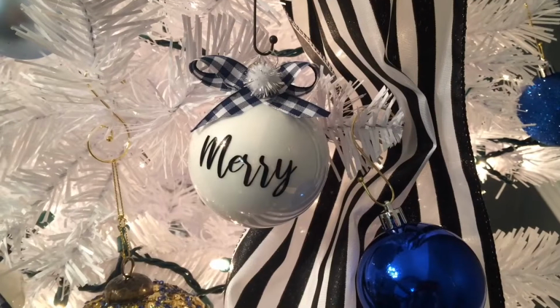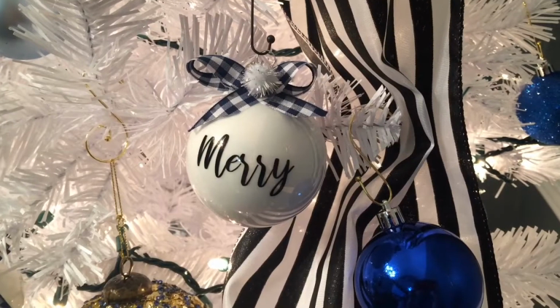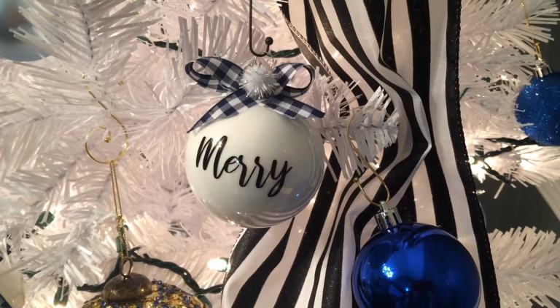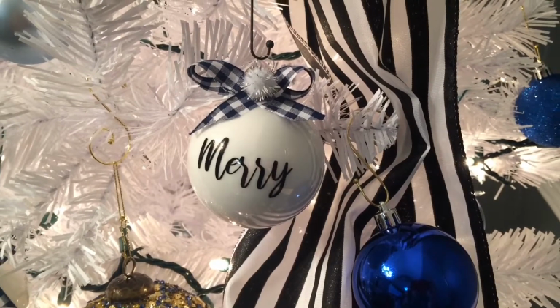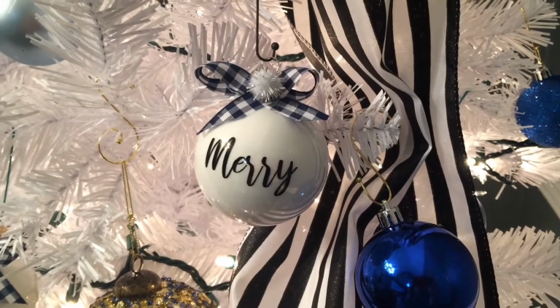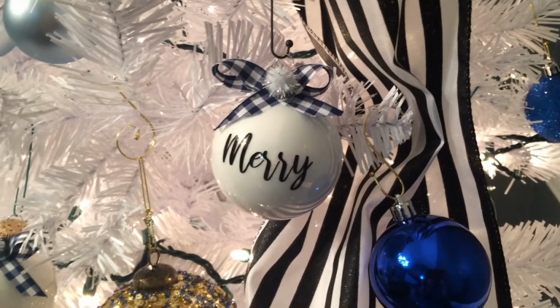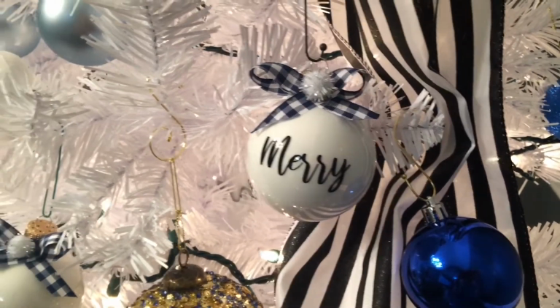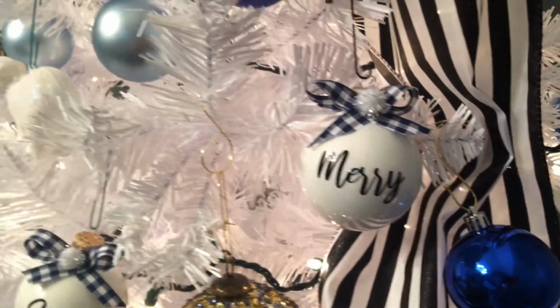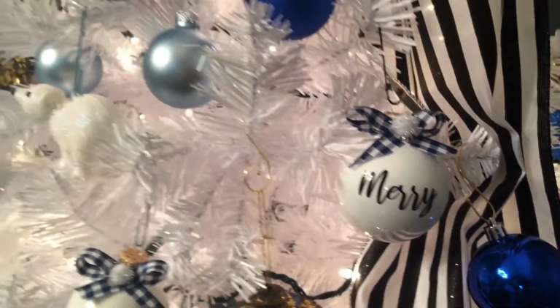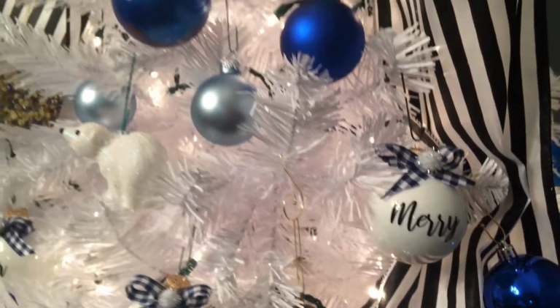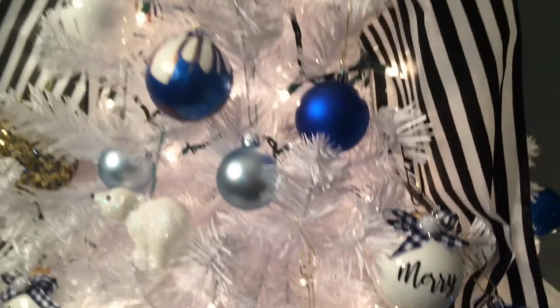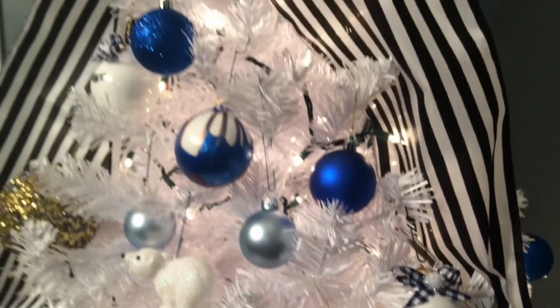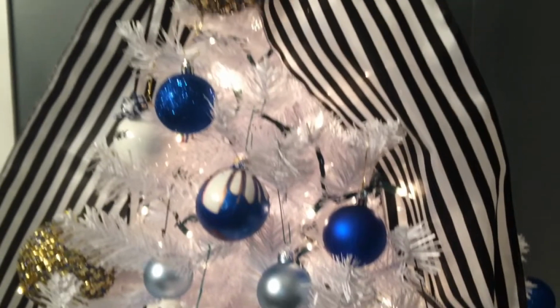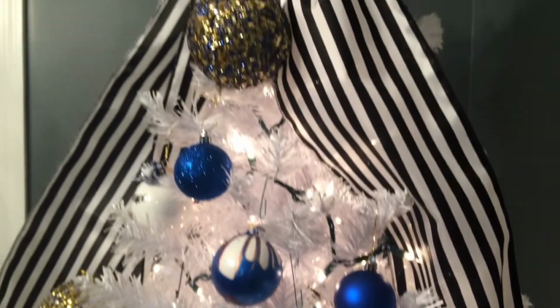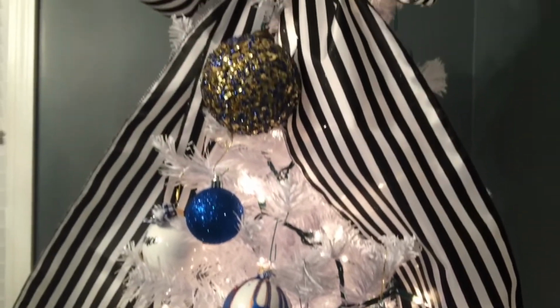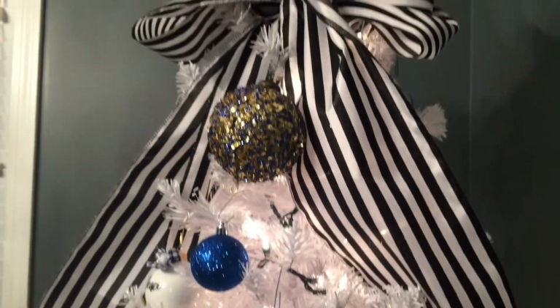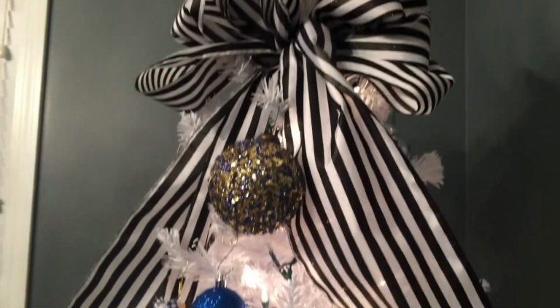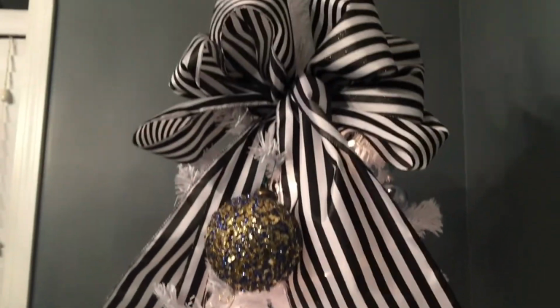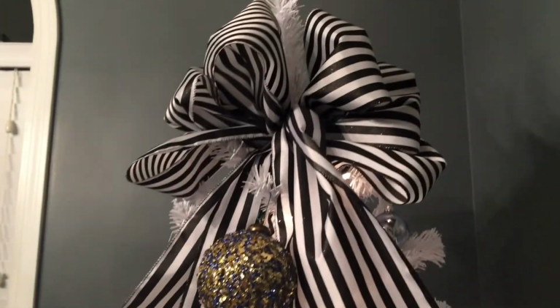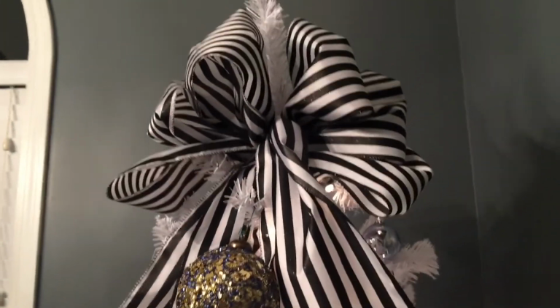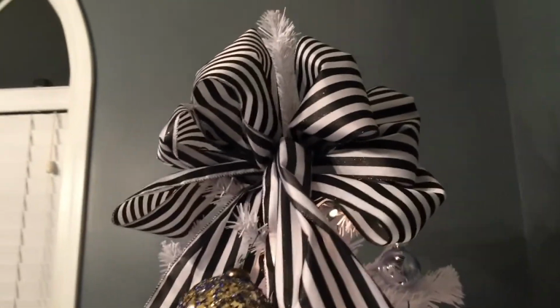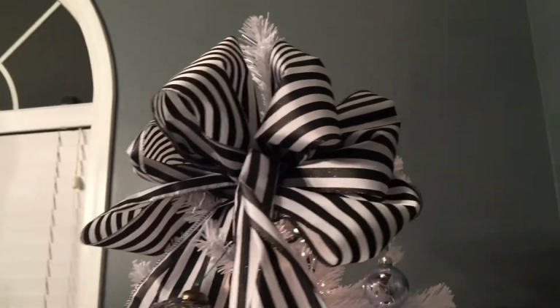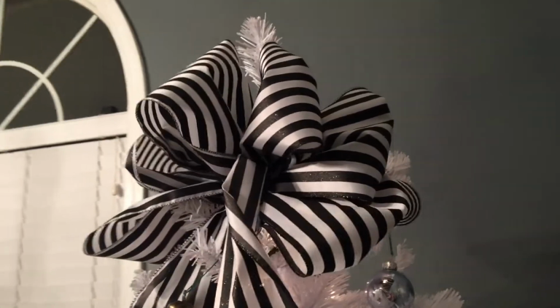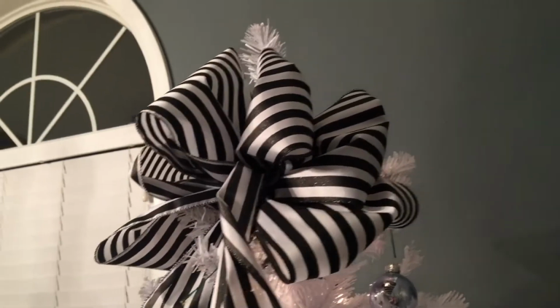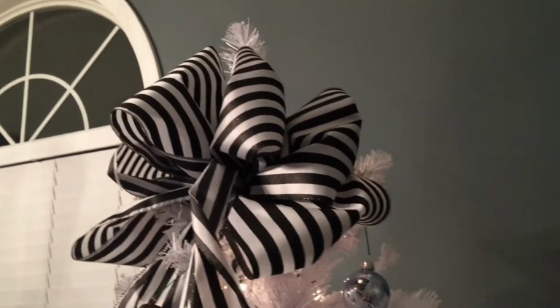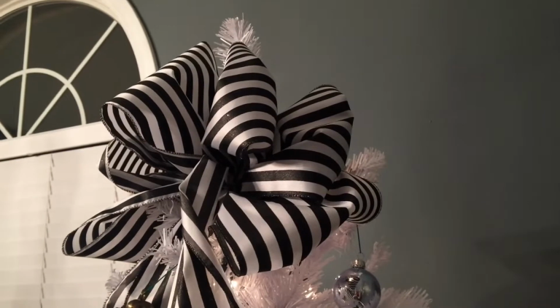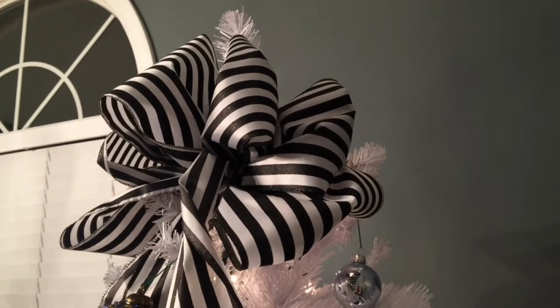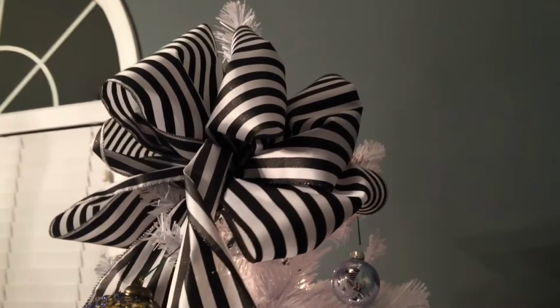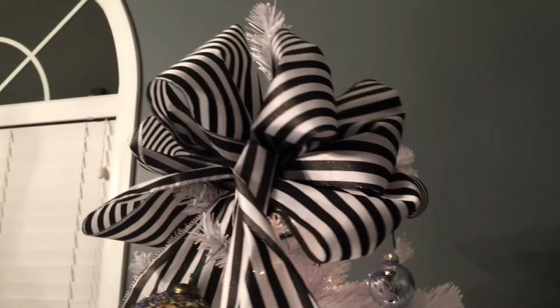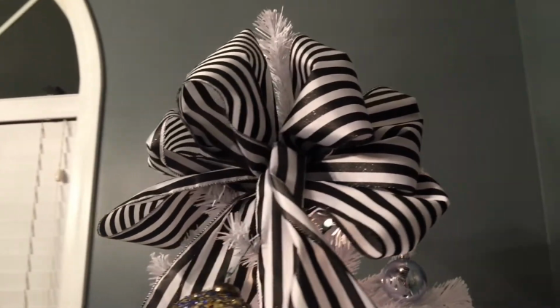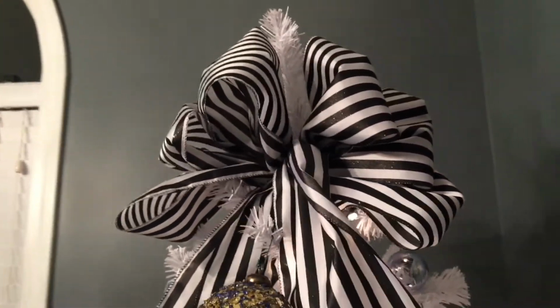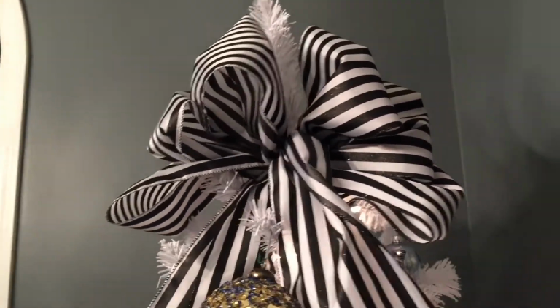Hi guys, welcome to my channel. Today I am going to be showing you our white Christmas tree that's in our breakfast room, and some of the things that we made and did DIY videos on.